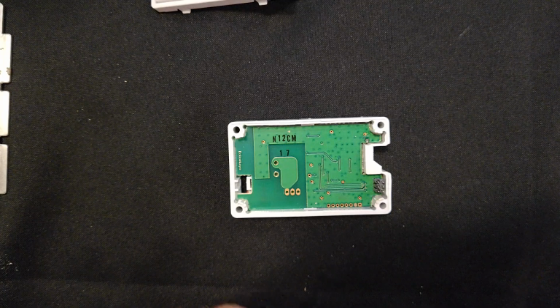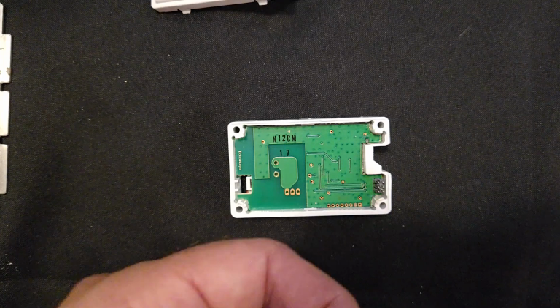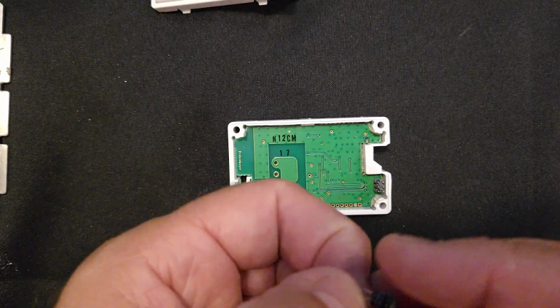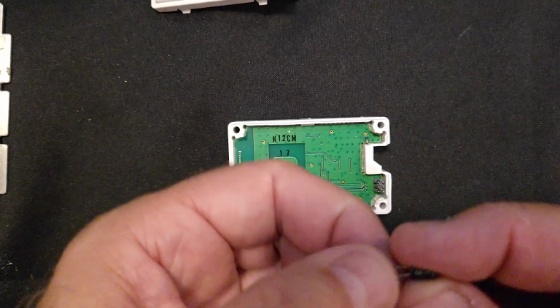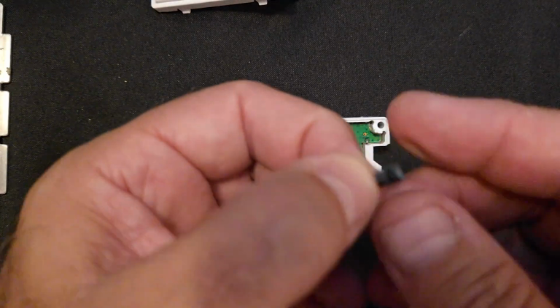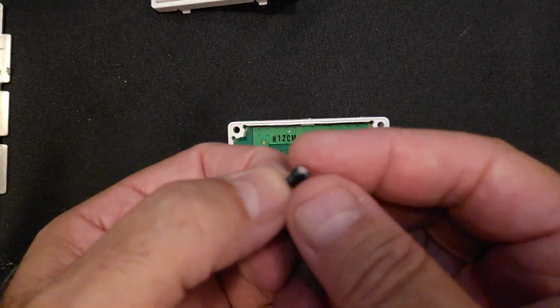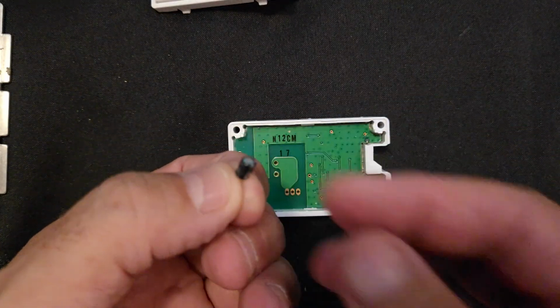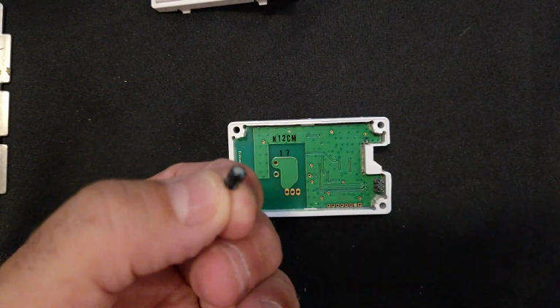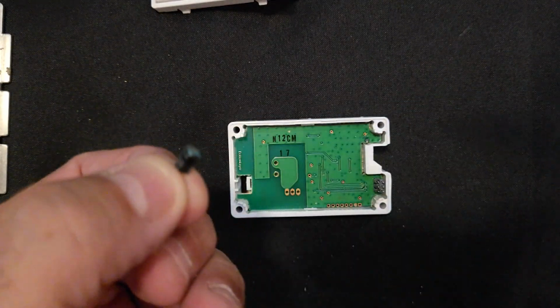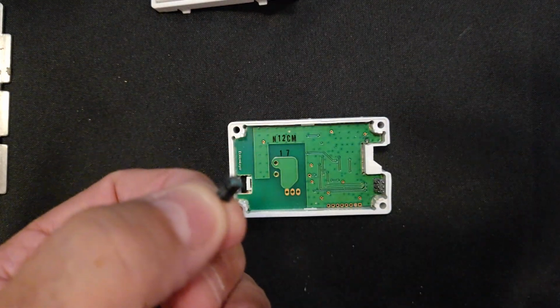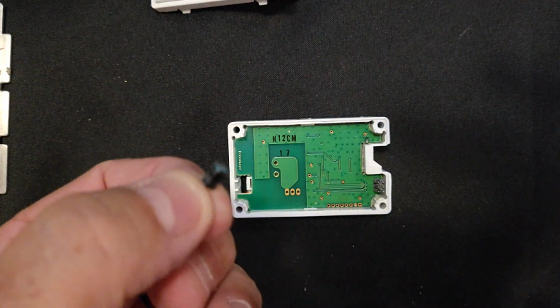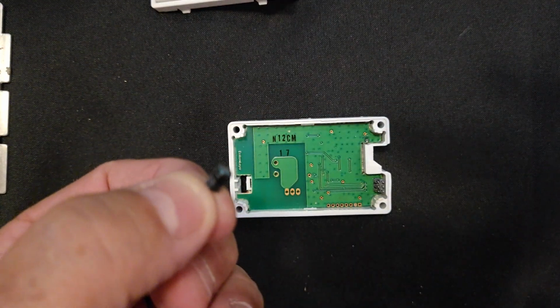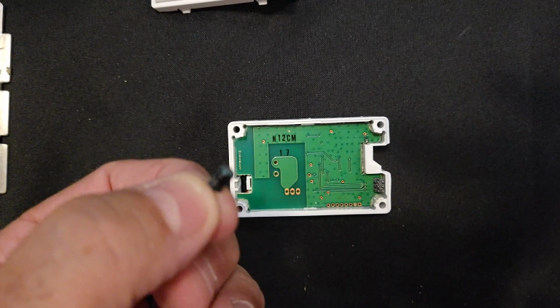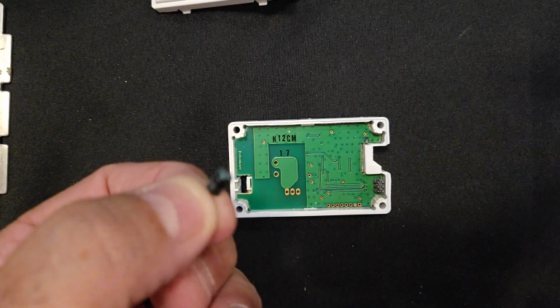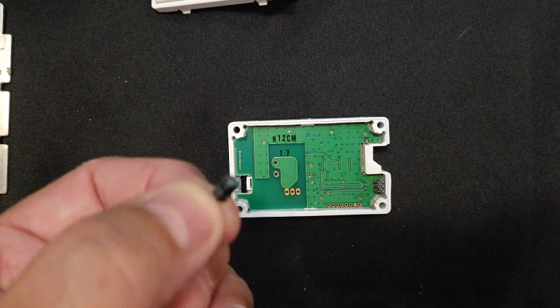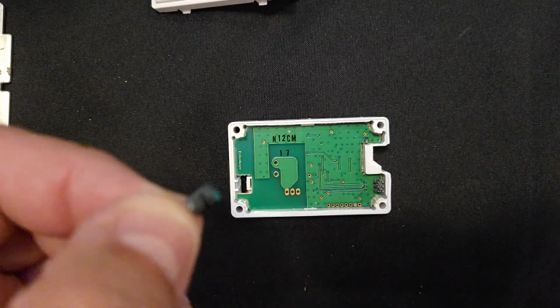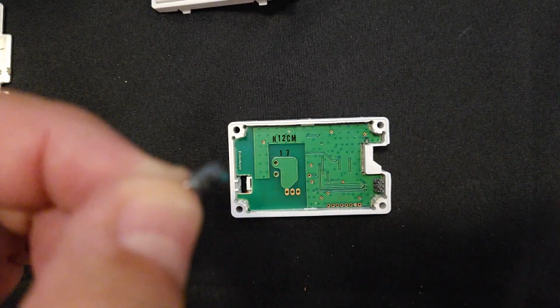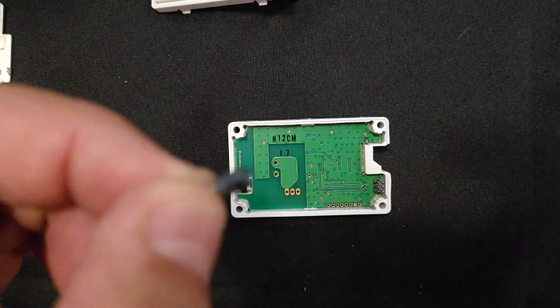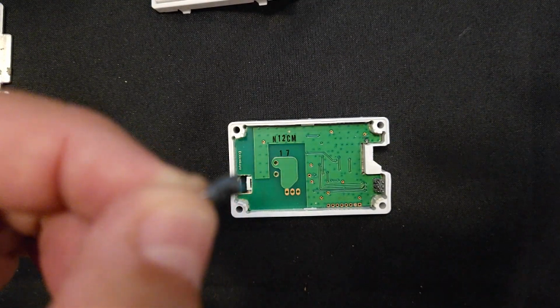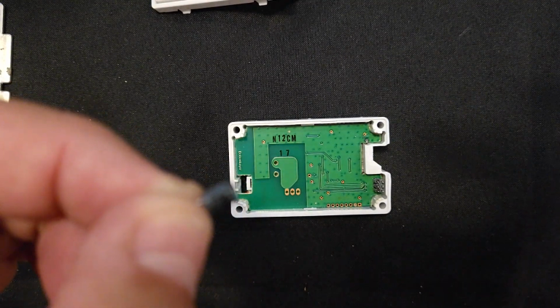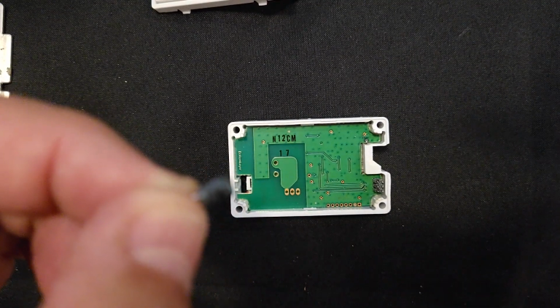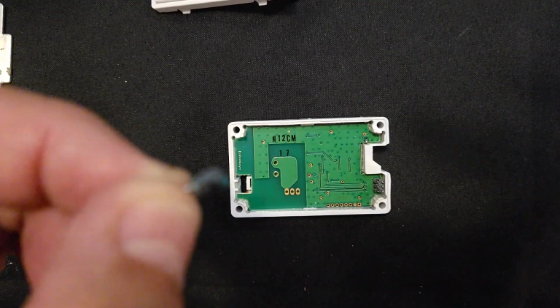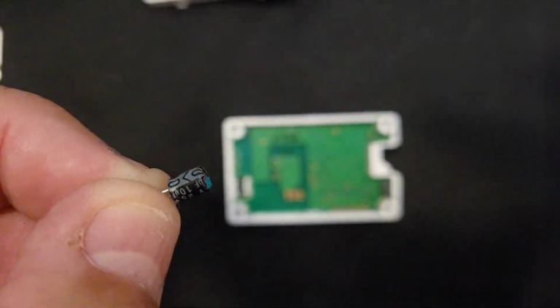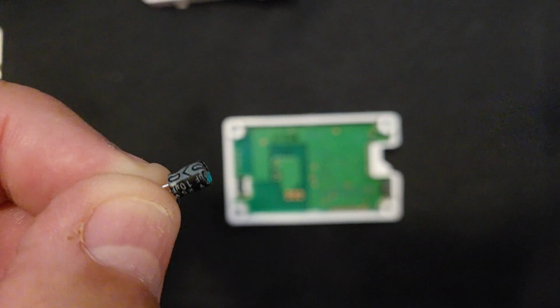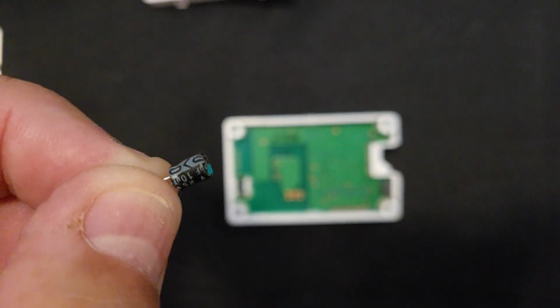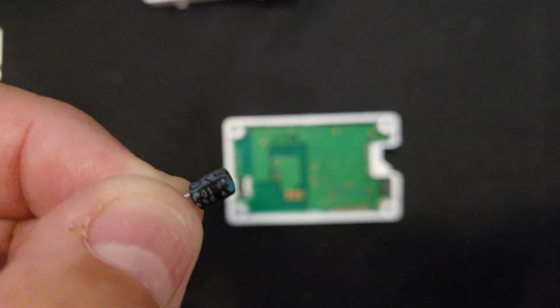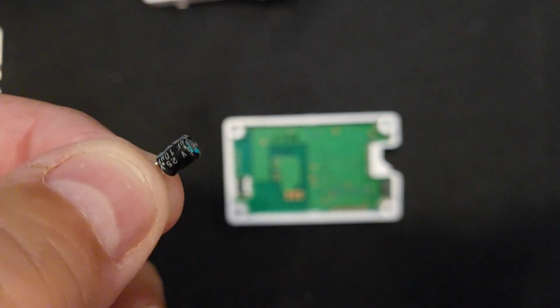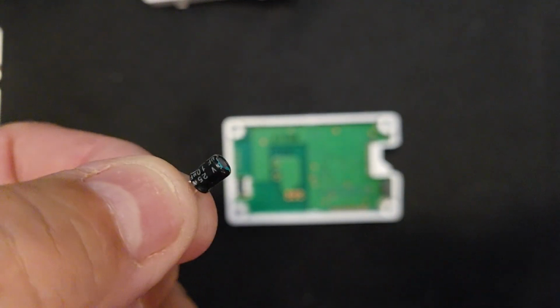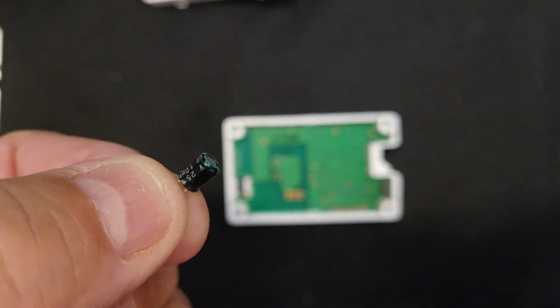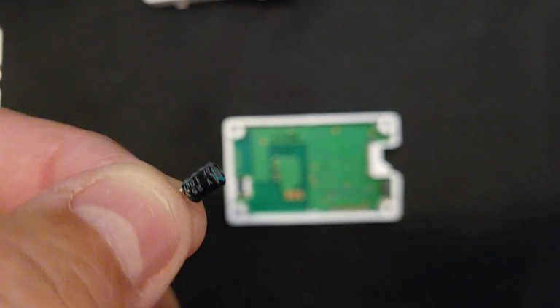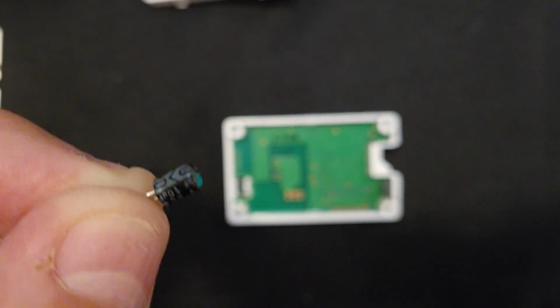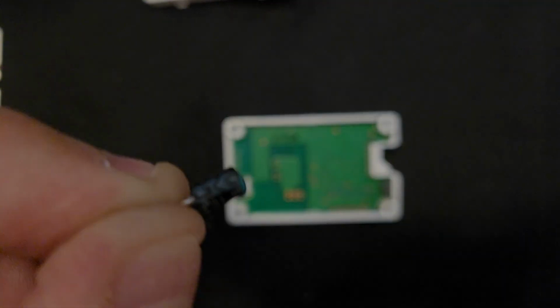So this is C7 — it's an electrolytic capacitor. Let me see if I can focus on here. It's 10 microfarads, 25 volts.